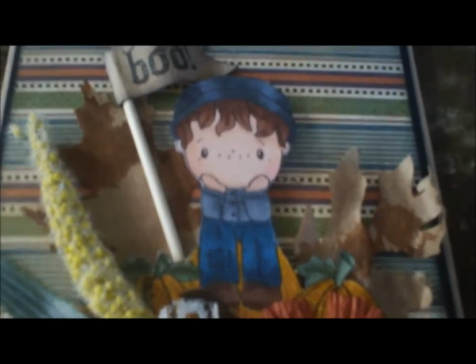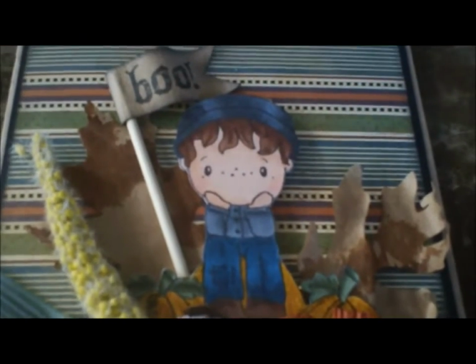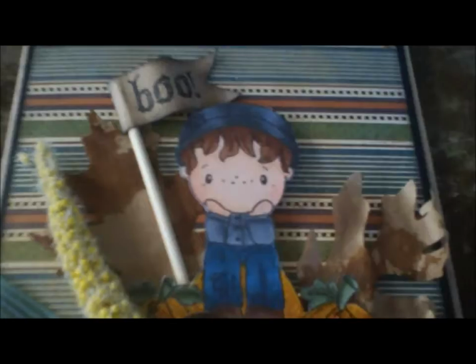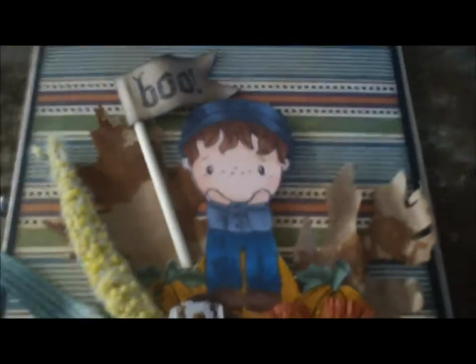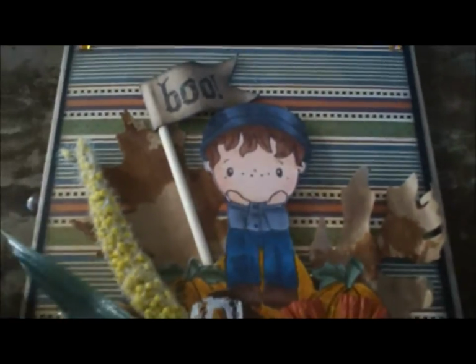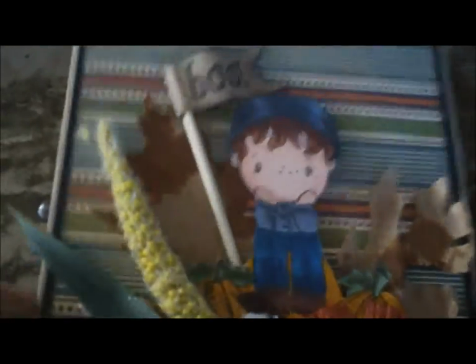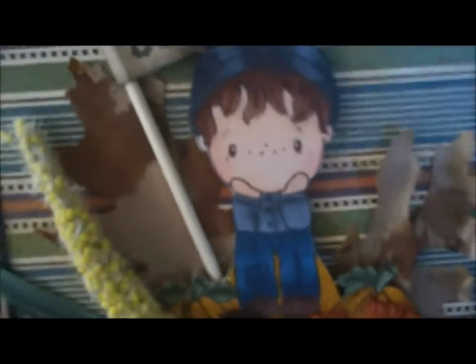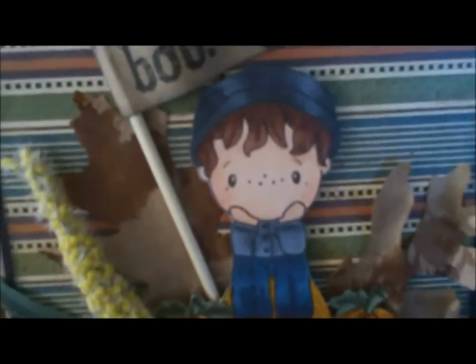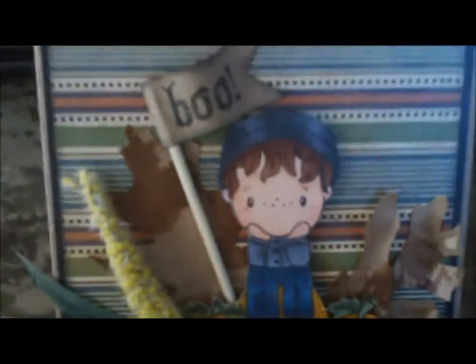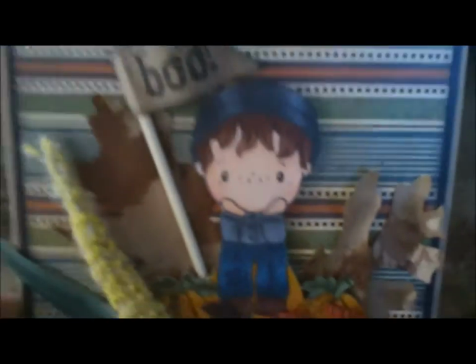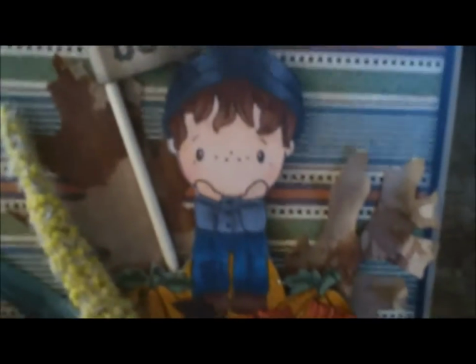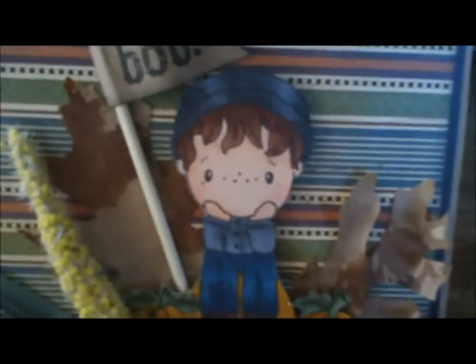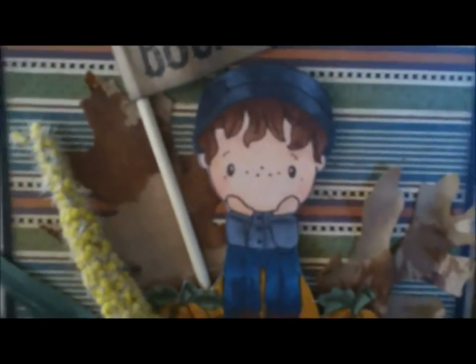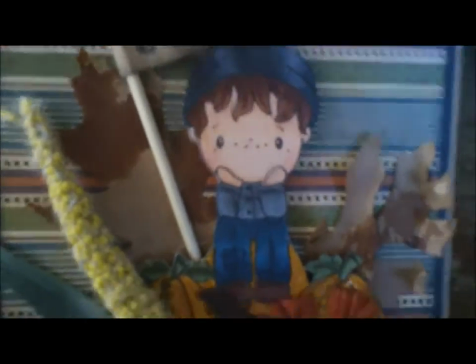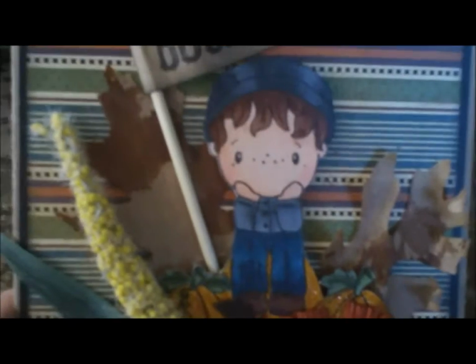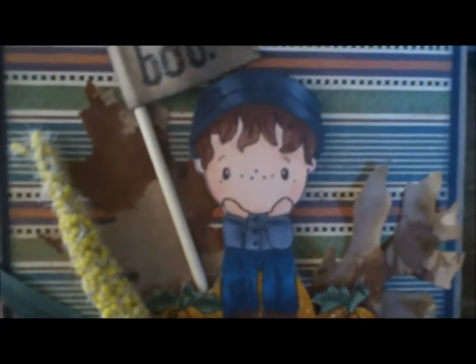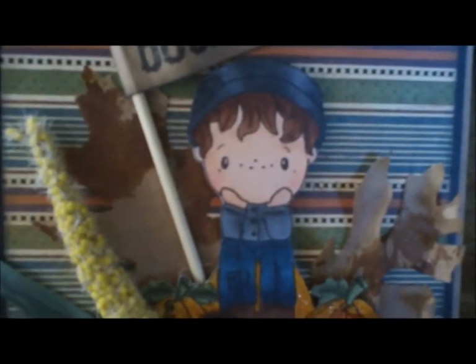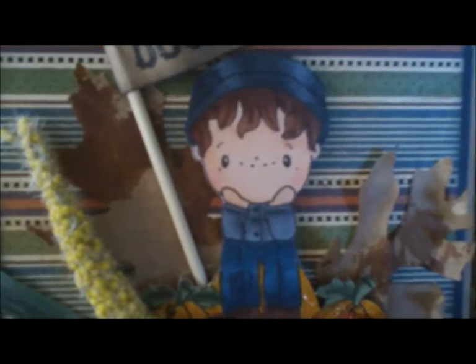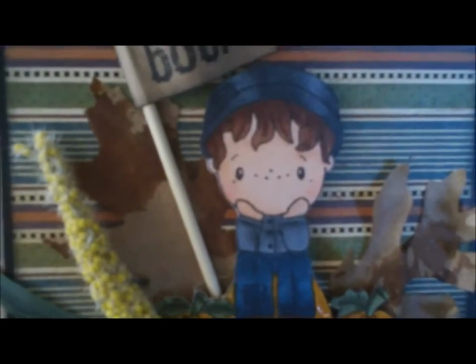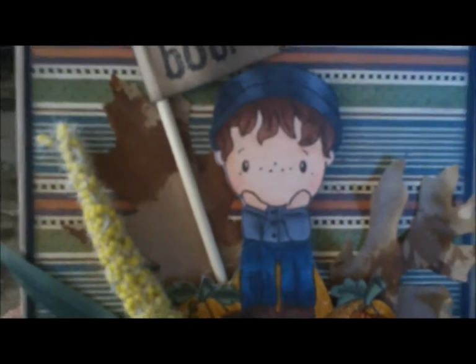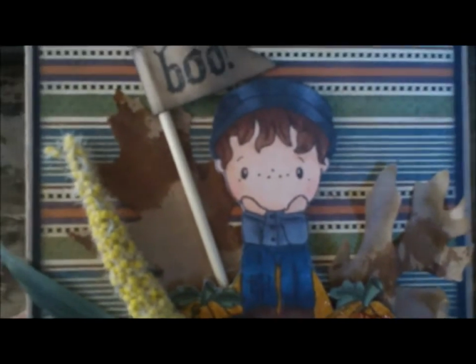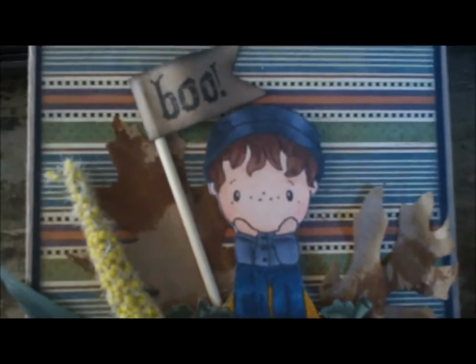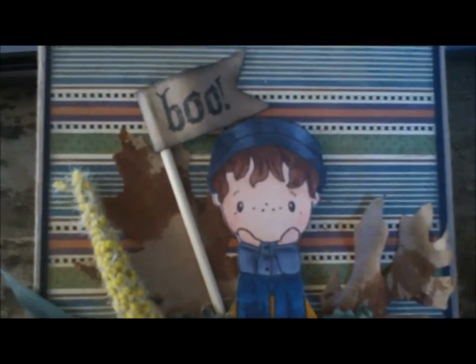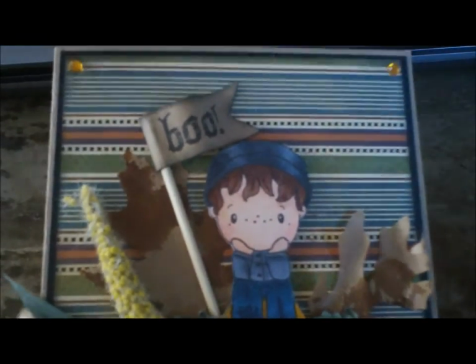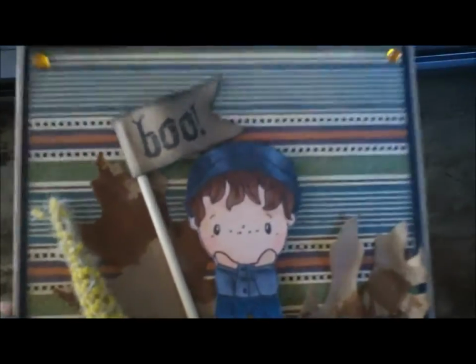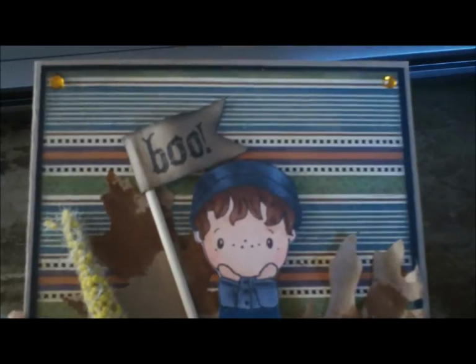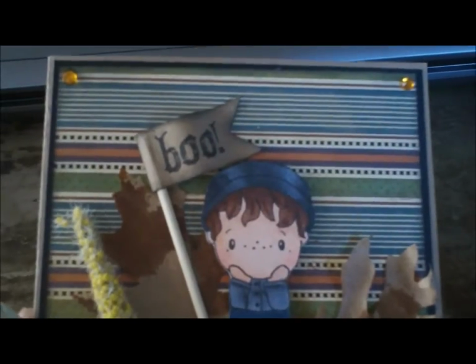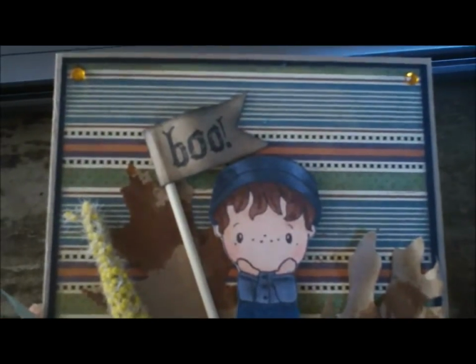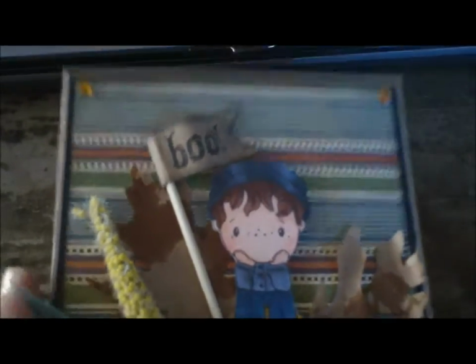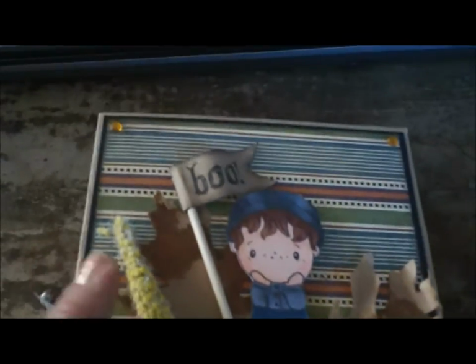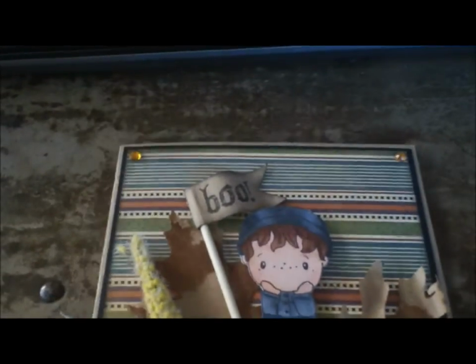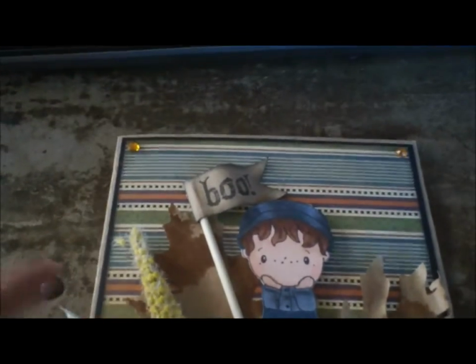I just Copic colored him using my grays and blues and then skin and hair tones, because that's basically what I have. And then I just matched paper up with it from the Graphic 45 Halloween in Wonderland.